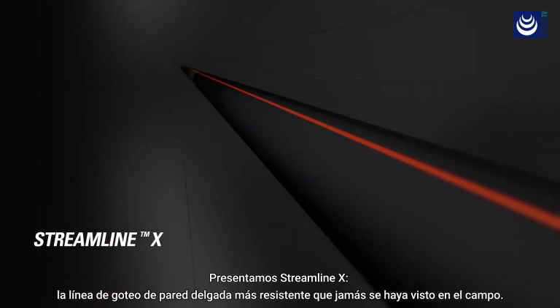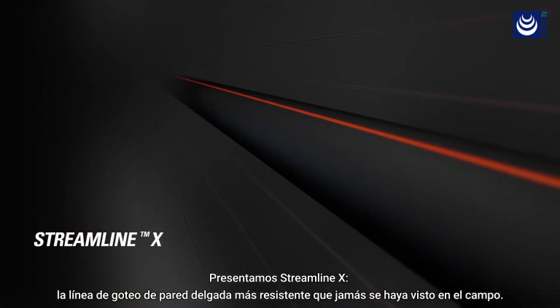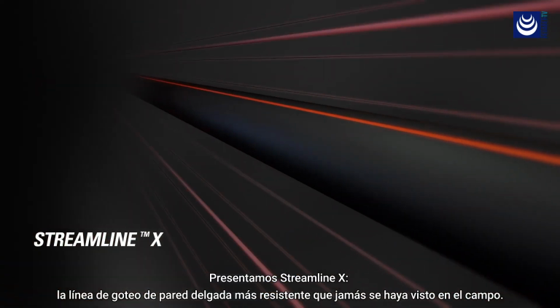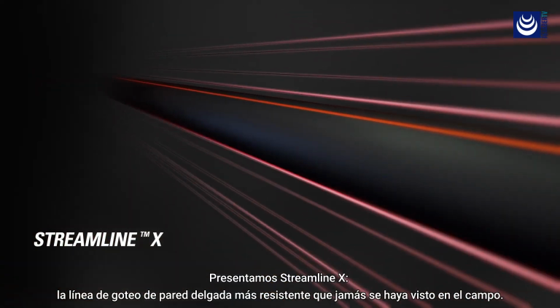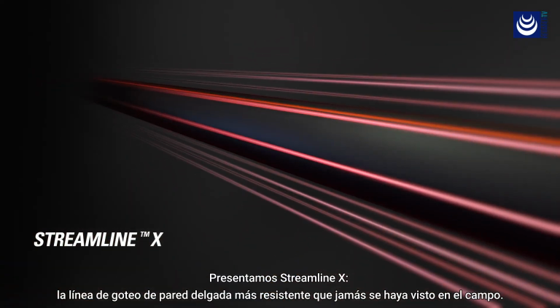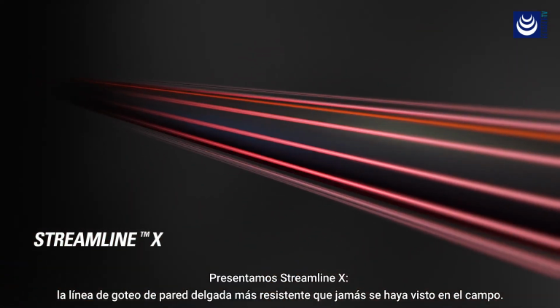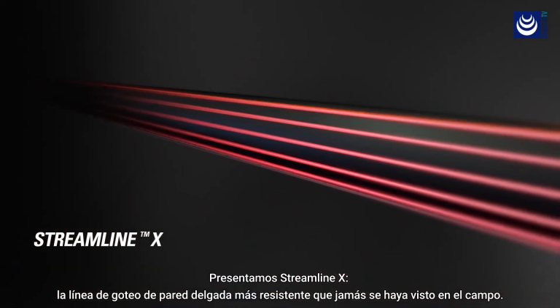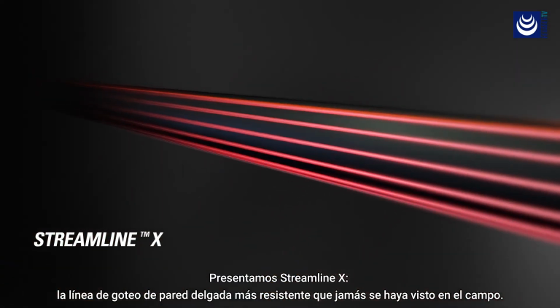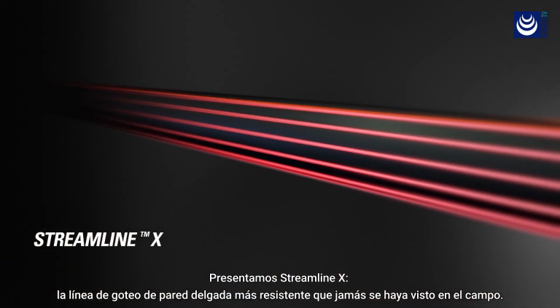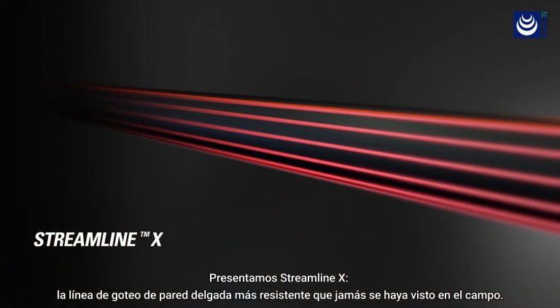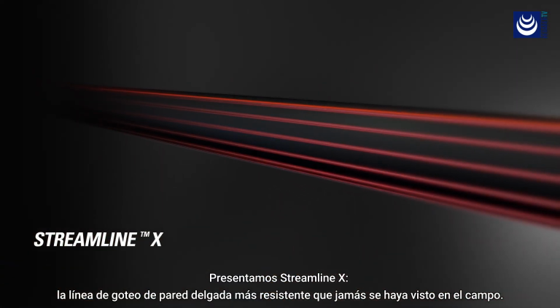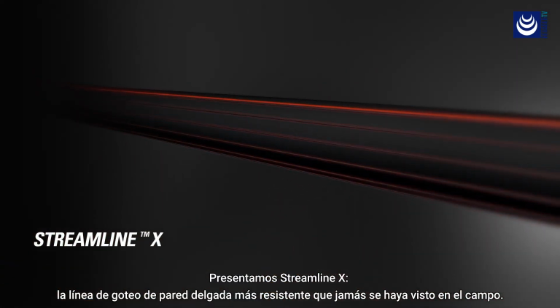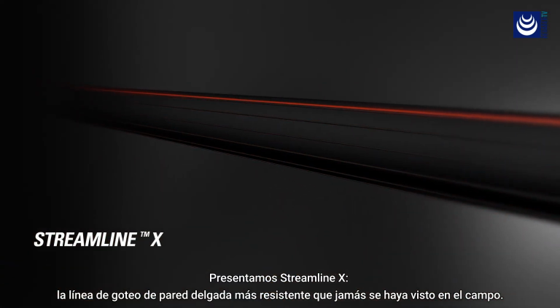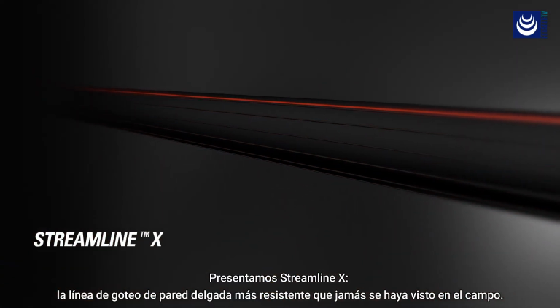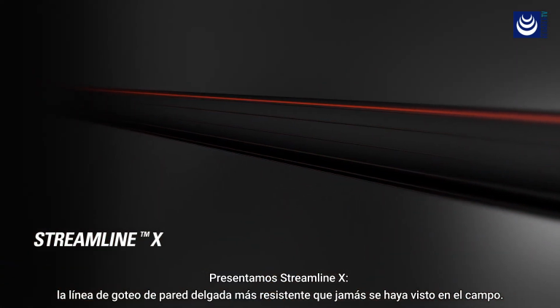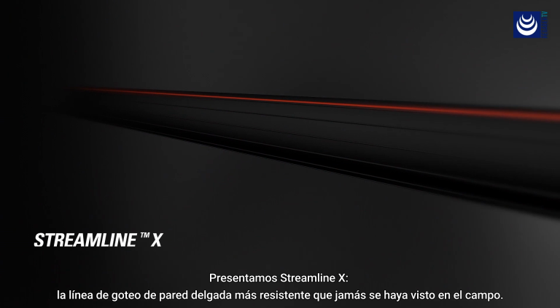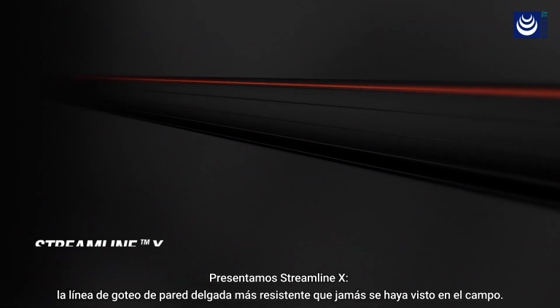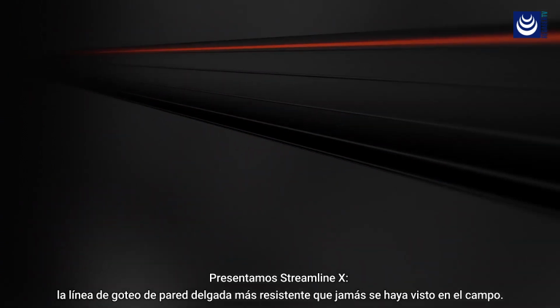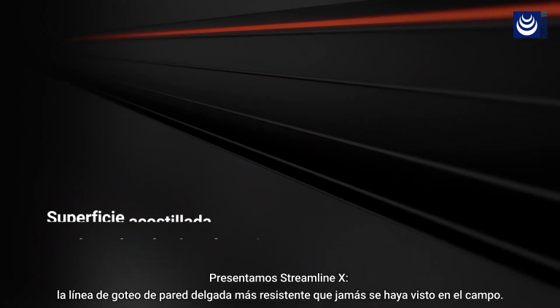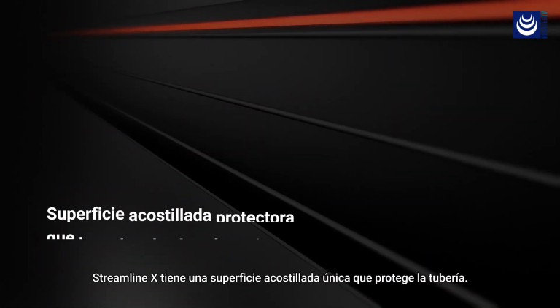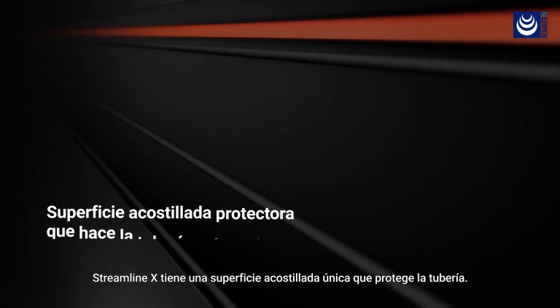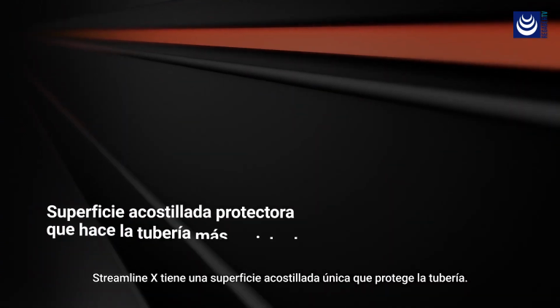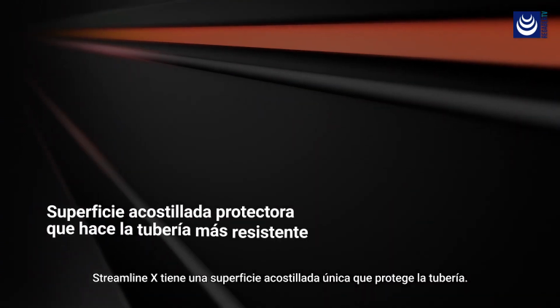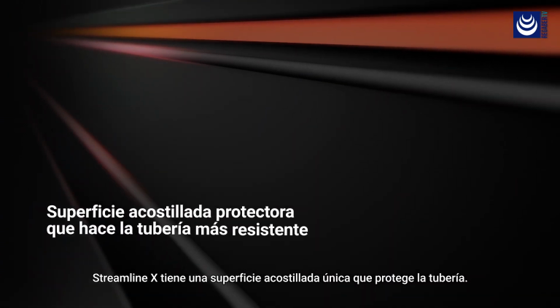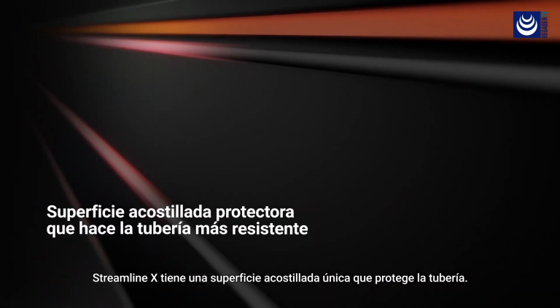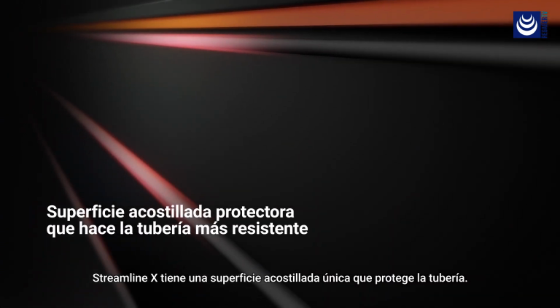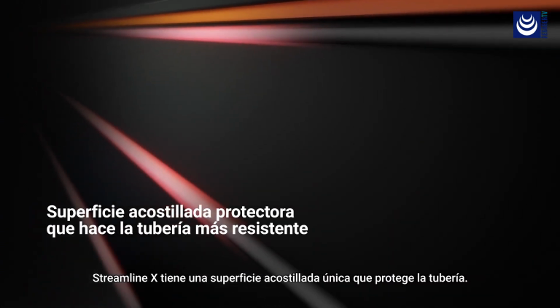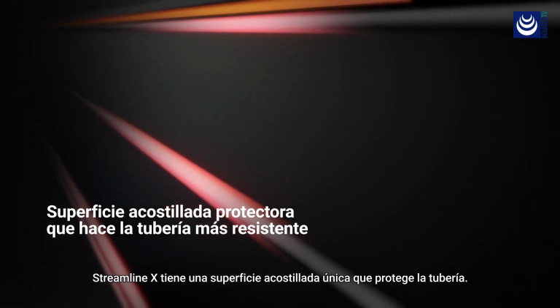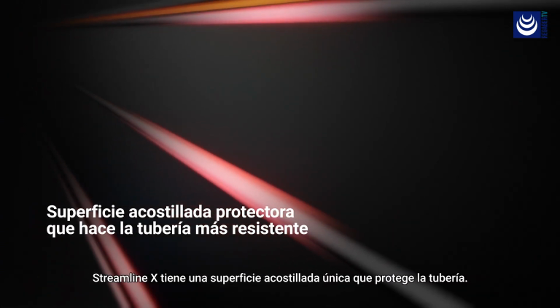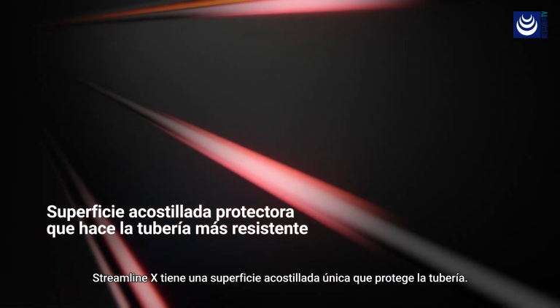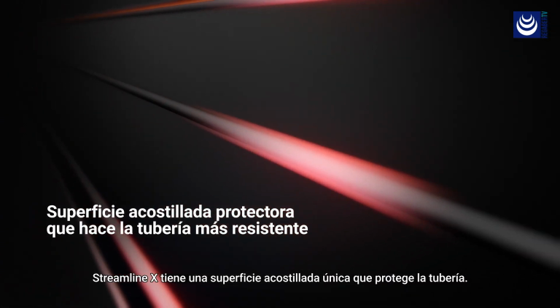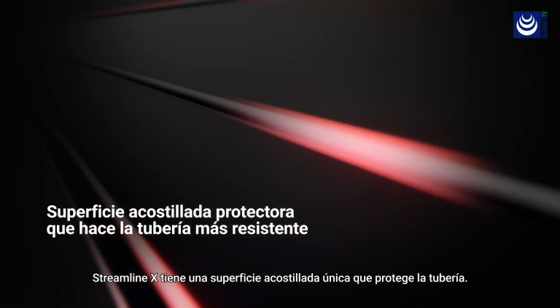Introducing StreamlineX — the toughest thin wall dripper line the field has ever seen, with a unique ribbed surface that protects the pipe.